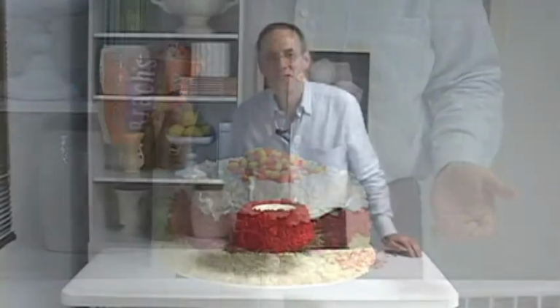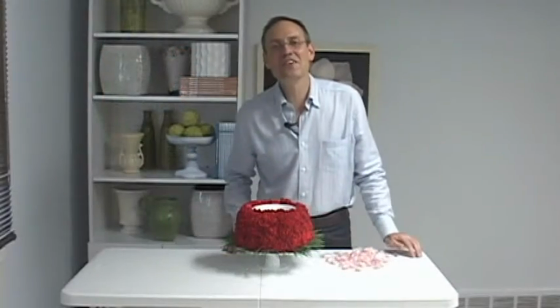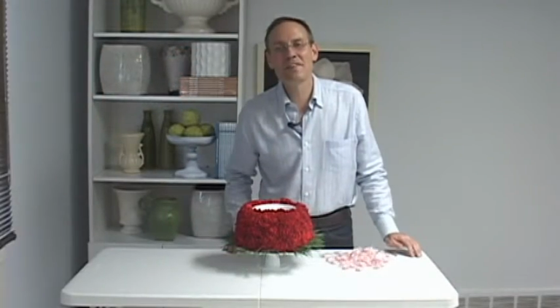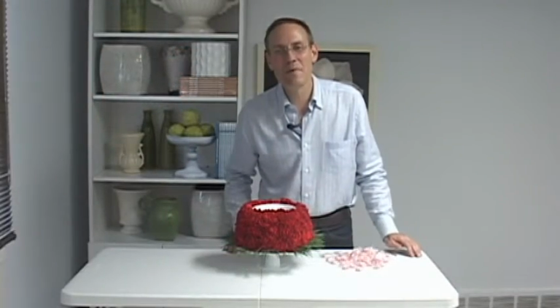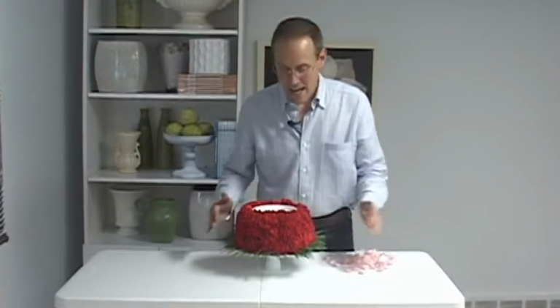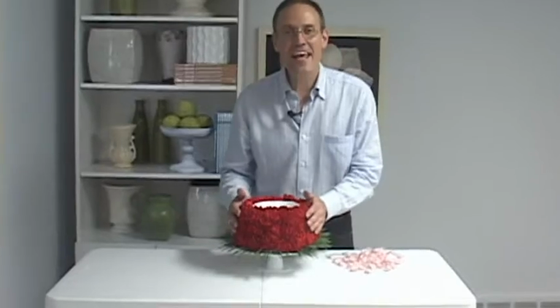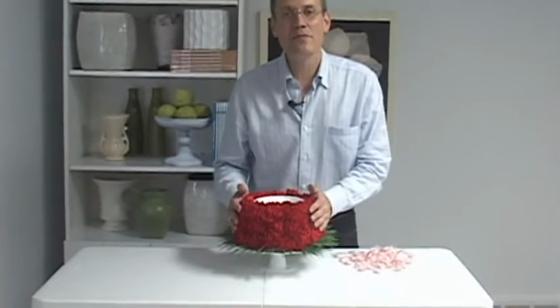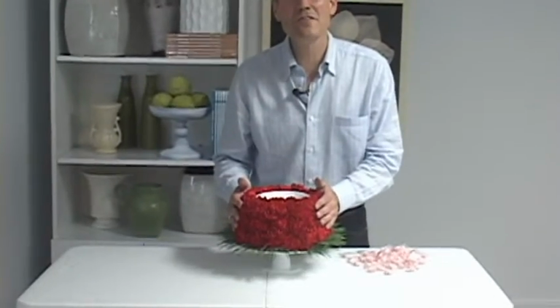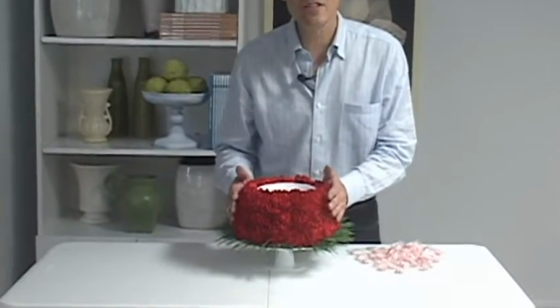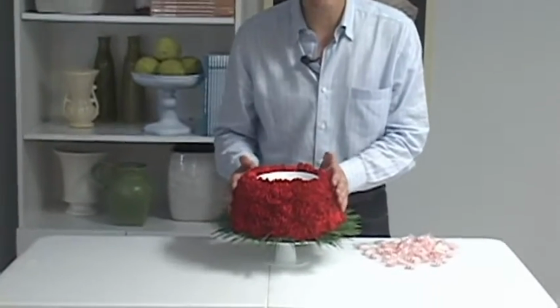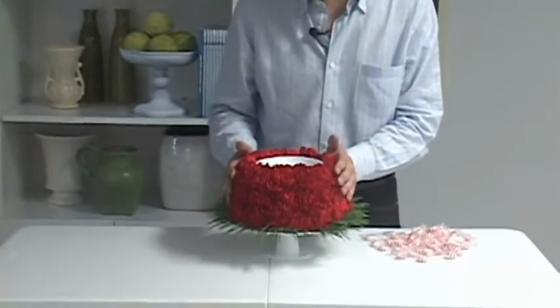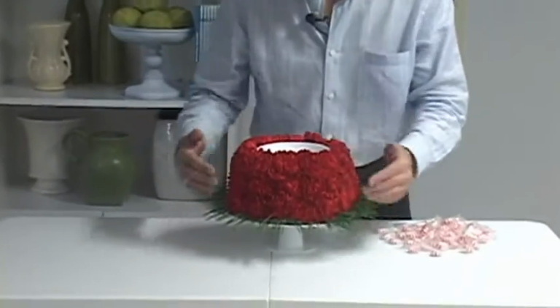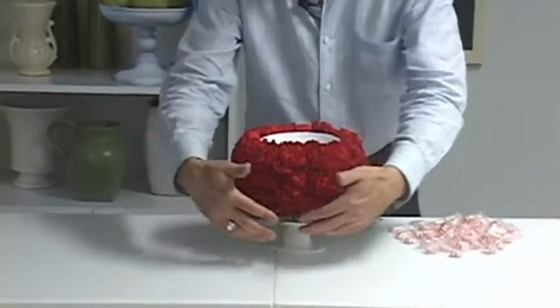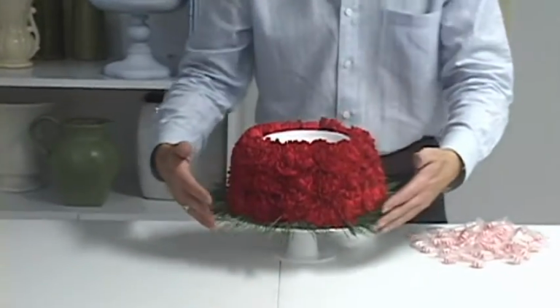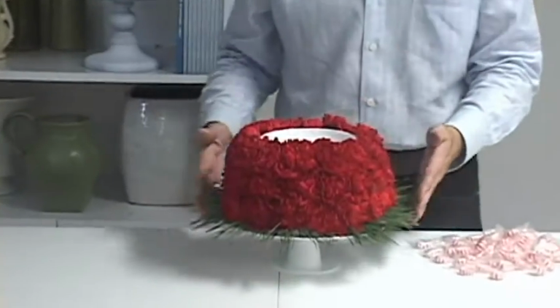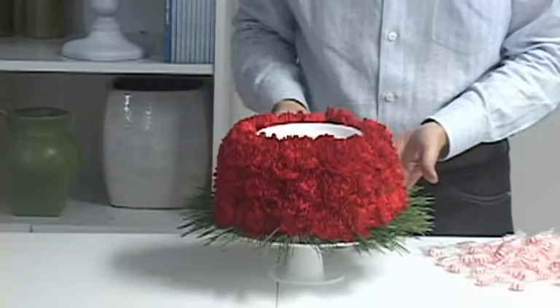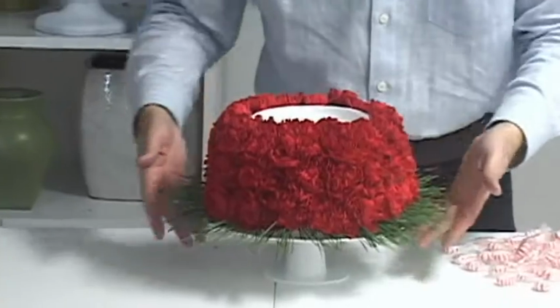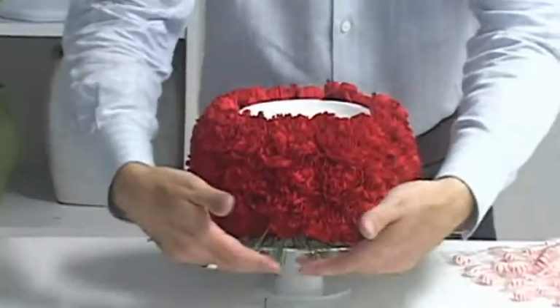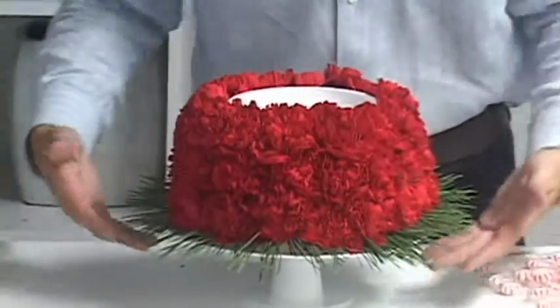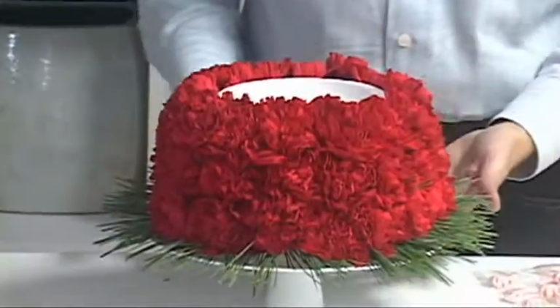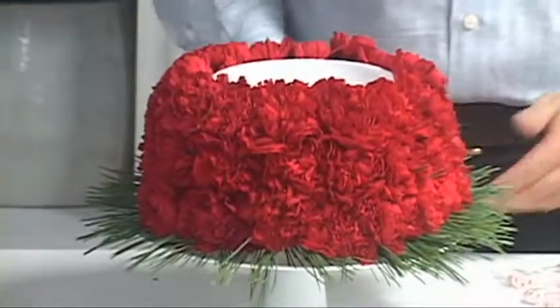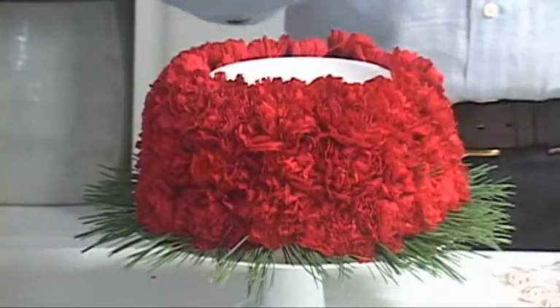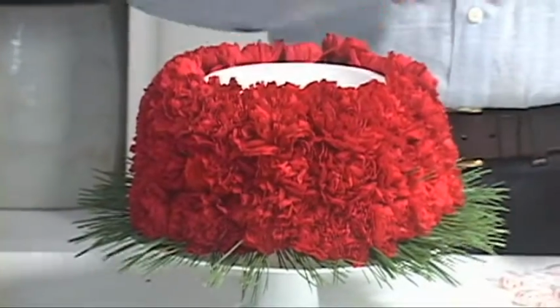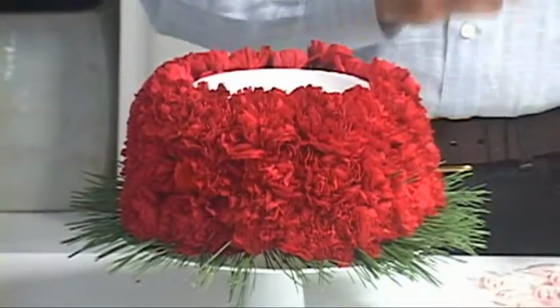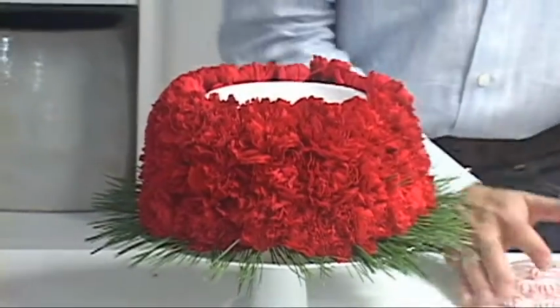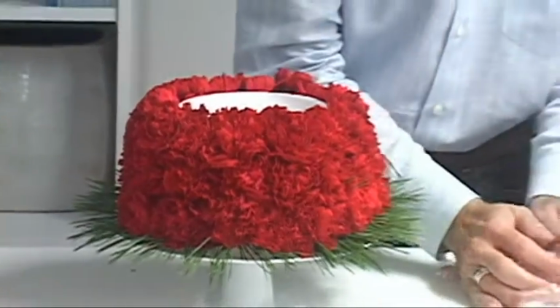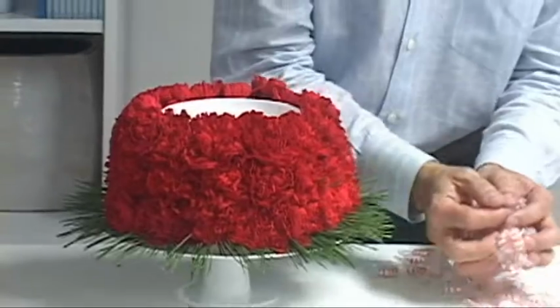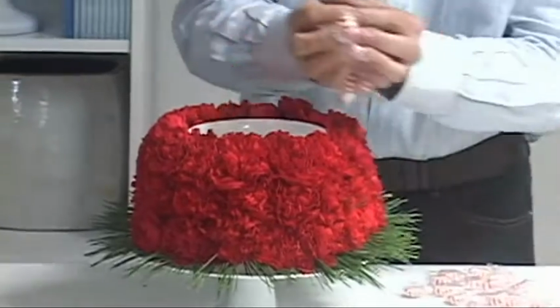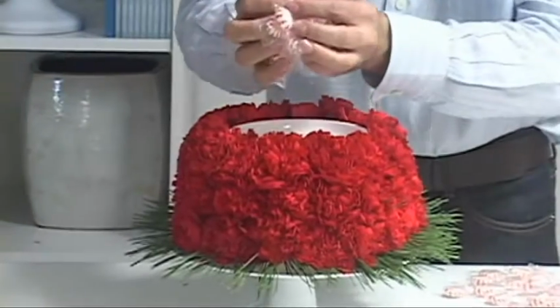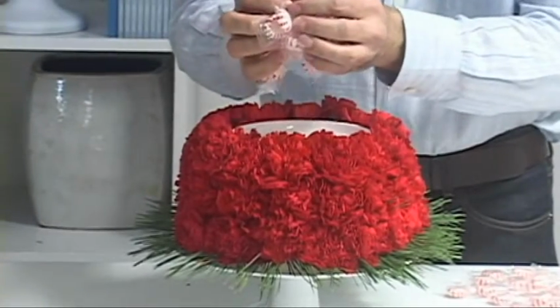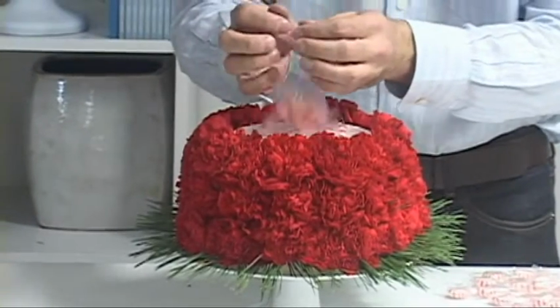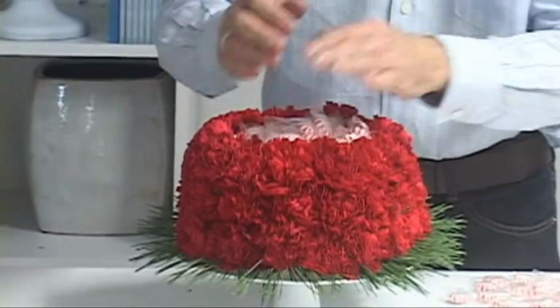For Christmas you can do something very similar. Instead of three colors of carnations, I've done all red carnations with a little fringe of pine all the way around the circumference of the cake. And at the top, for the snack, Starlight Mints.